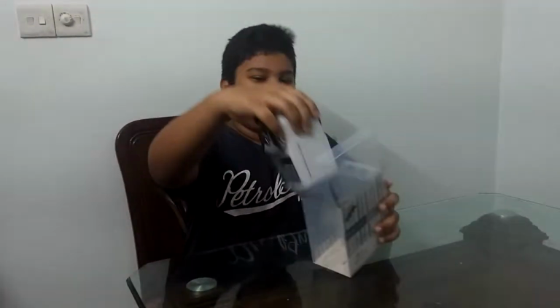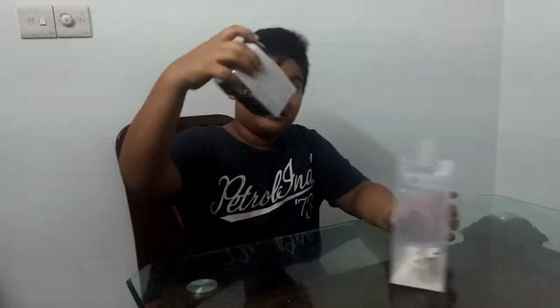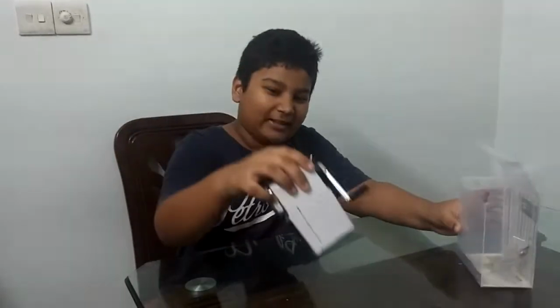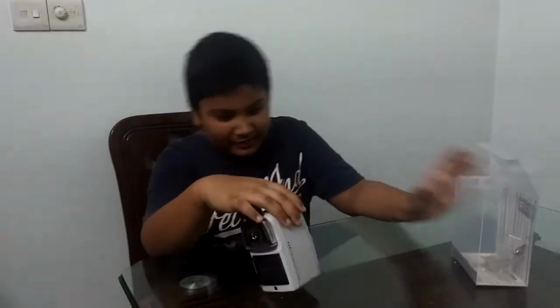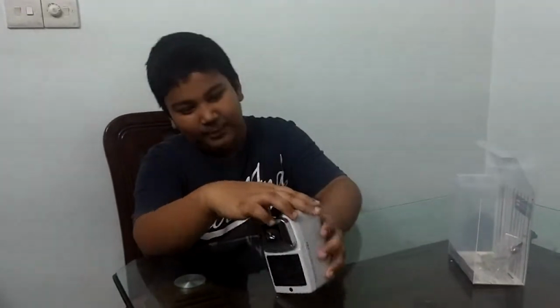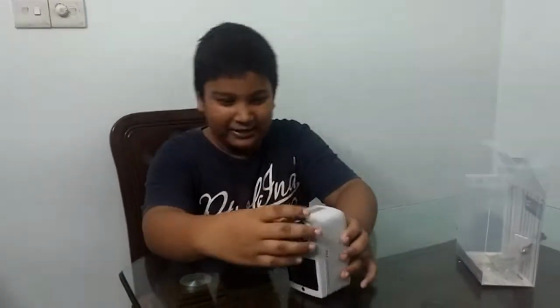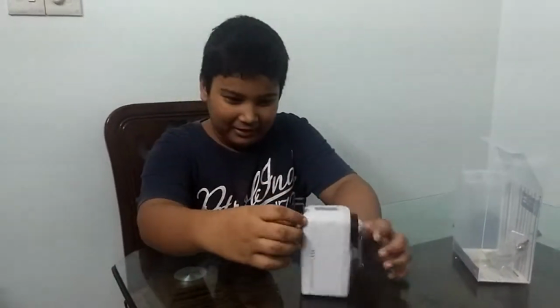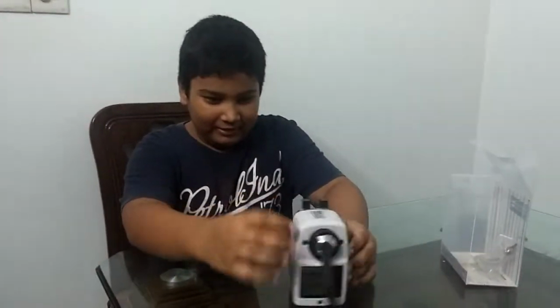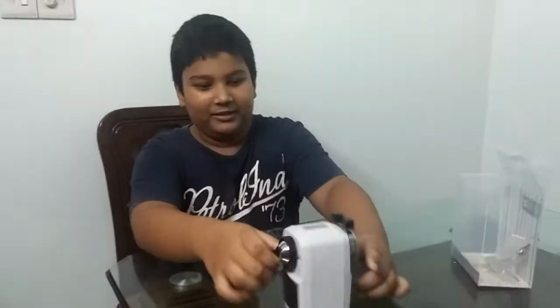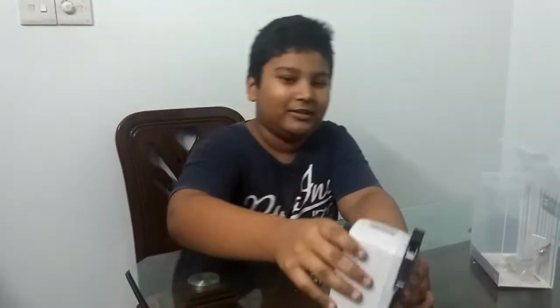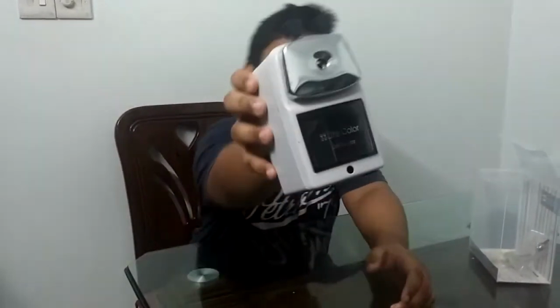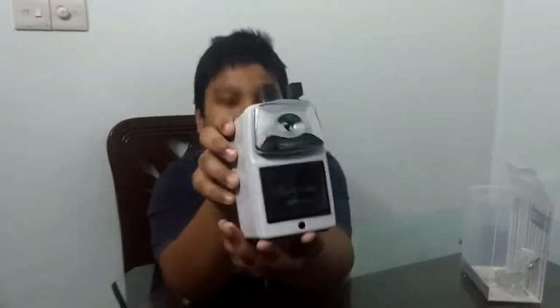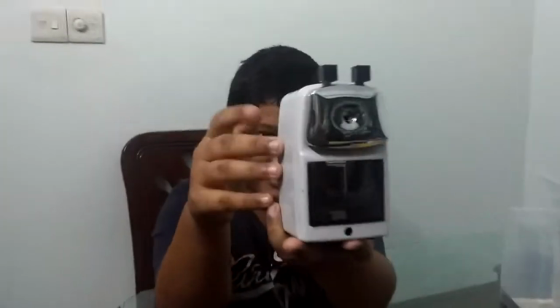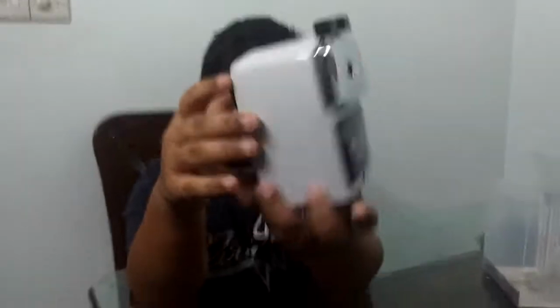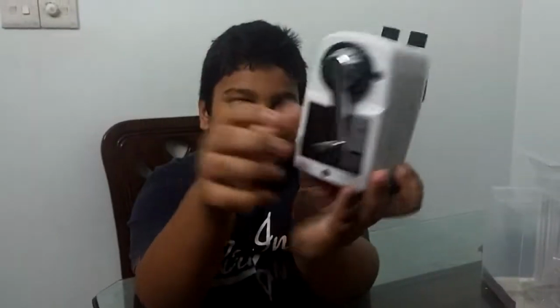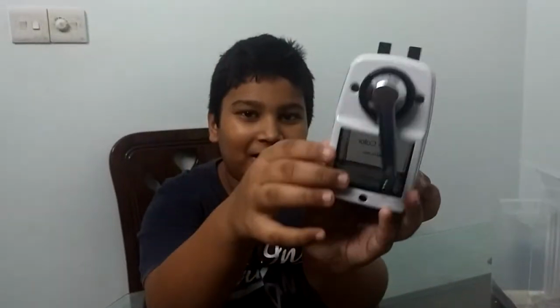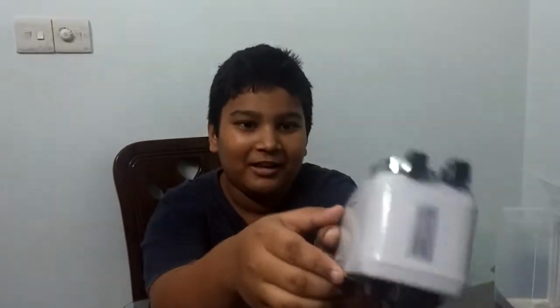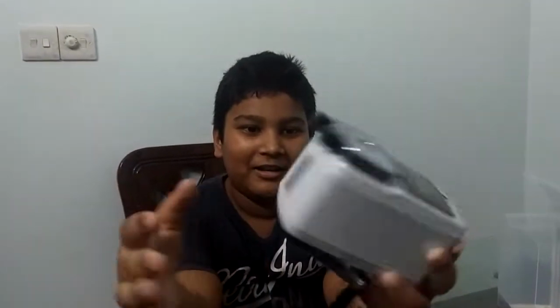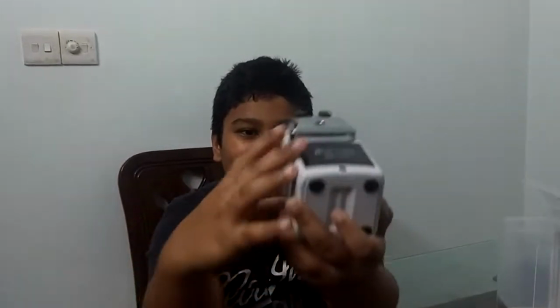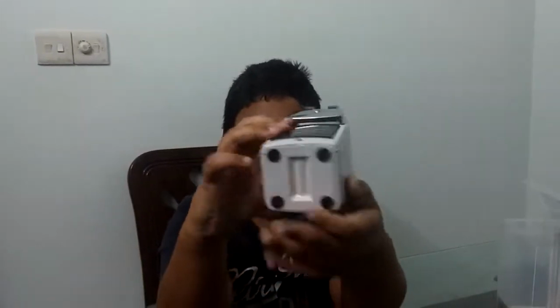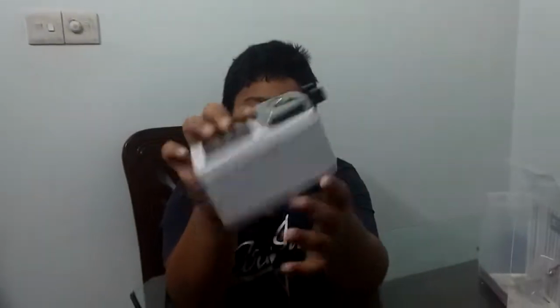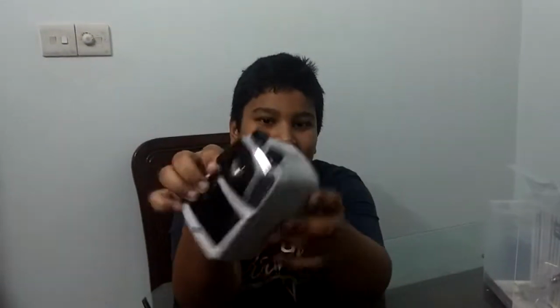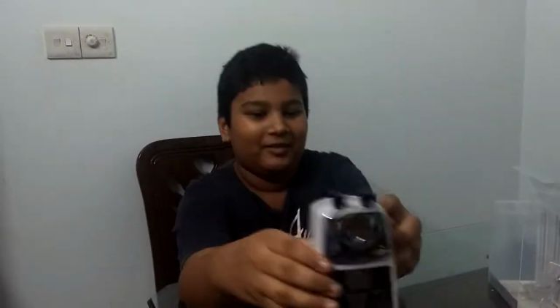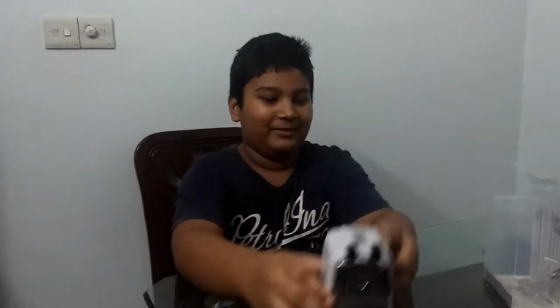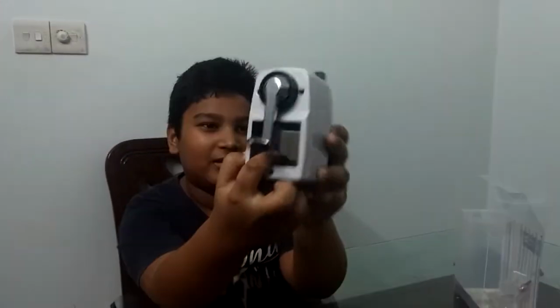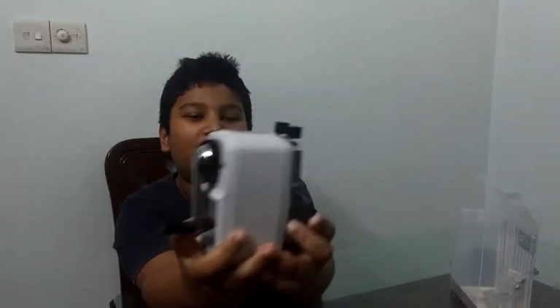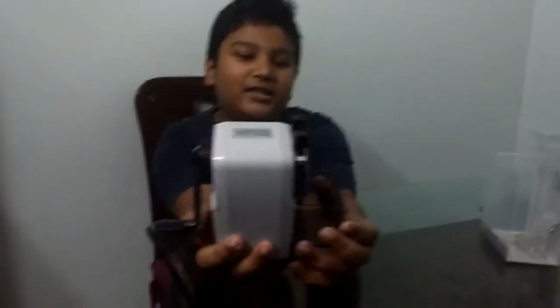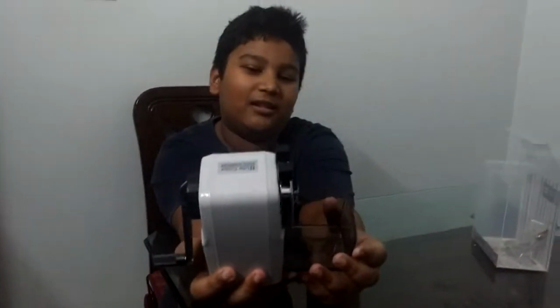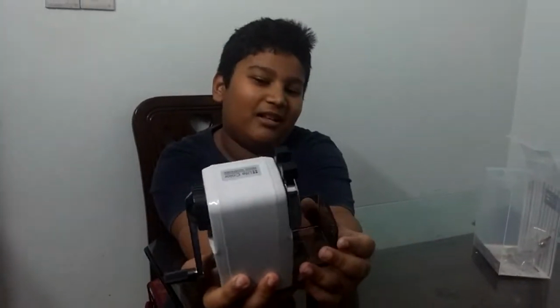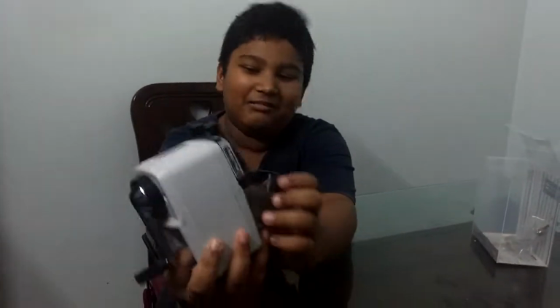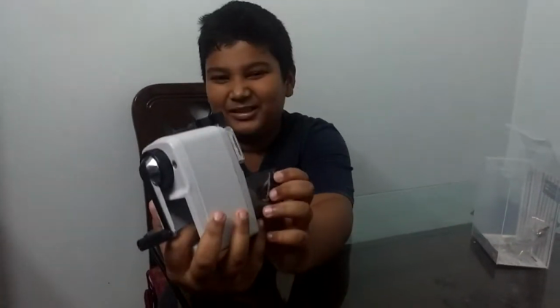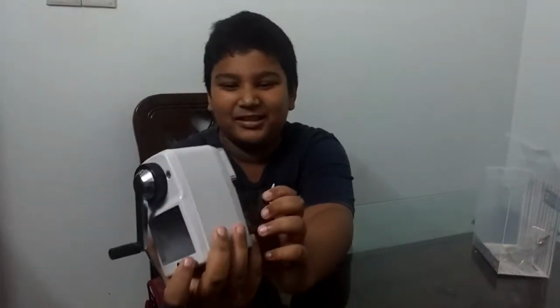And here is the main thing. This is the dust.